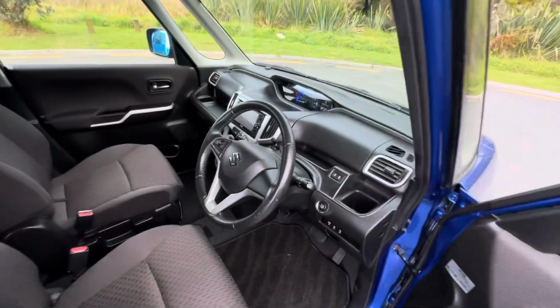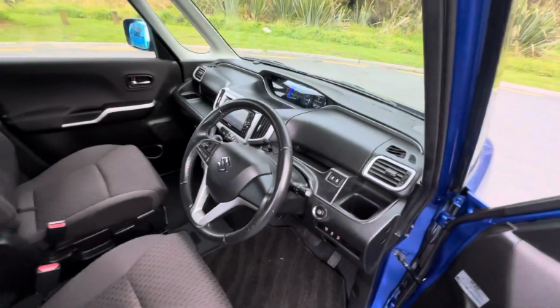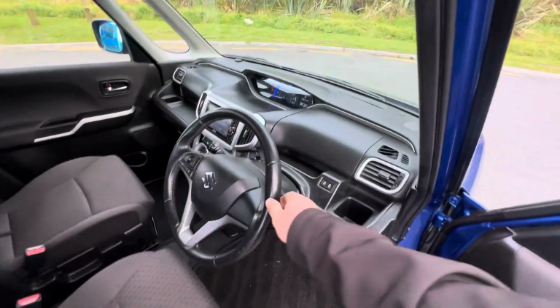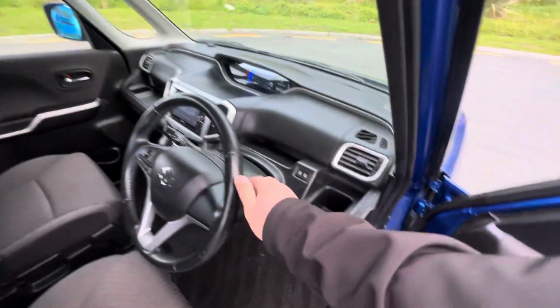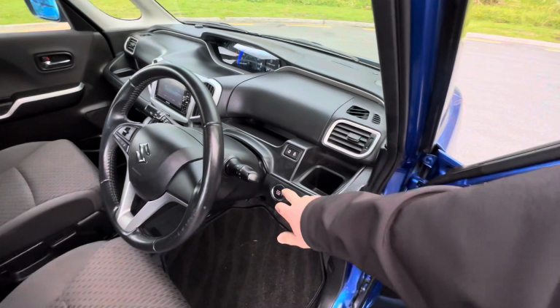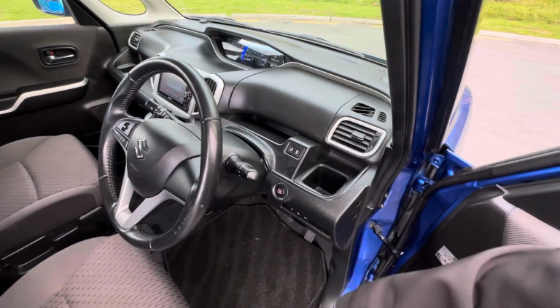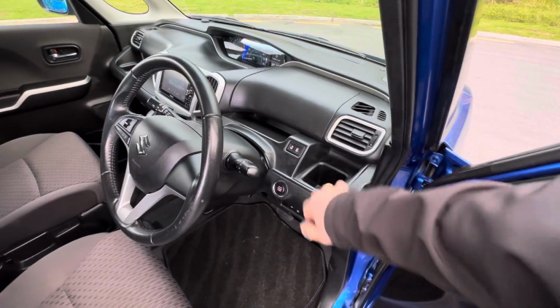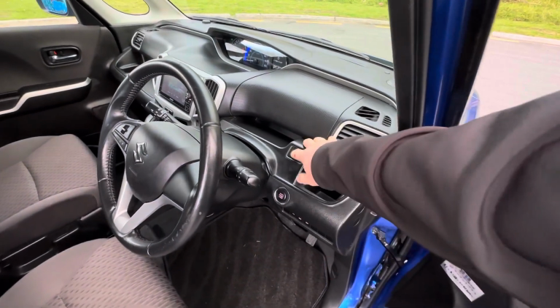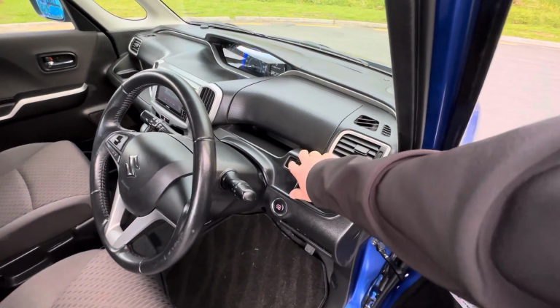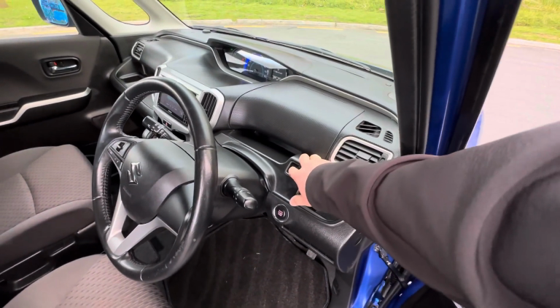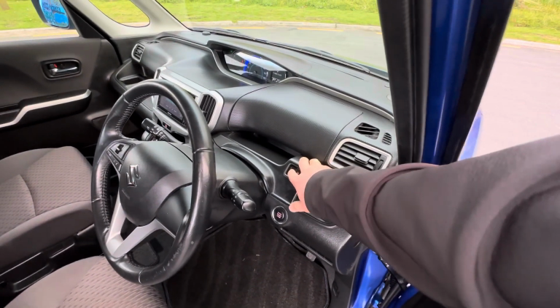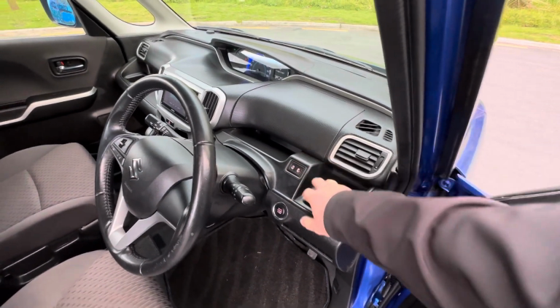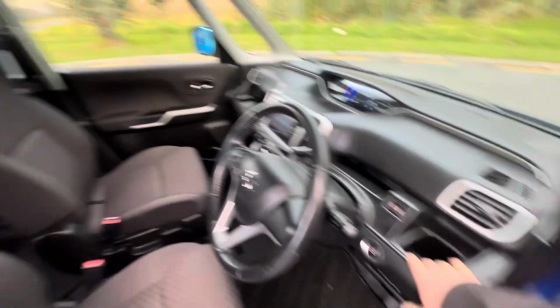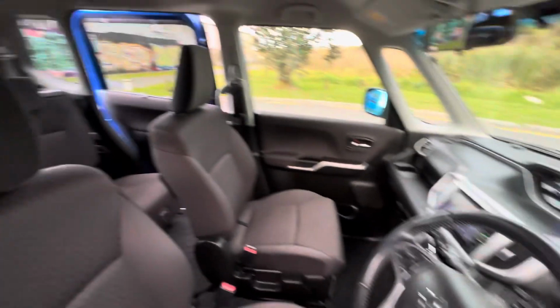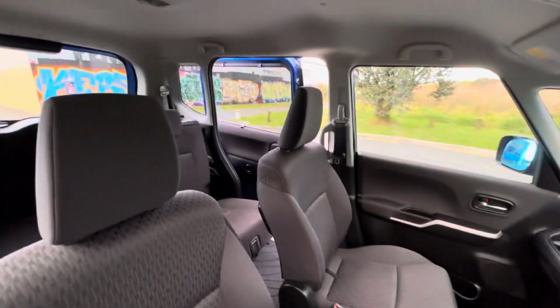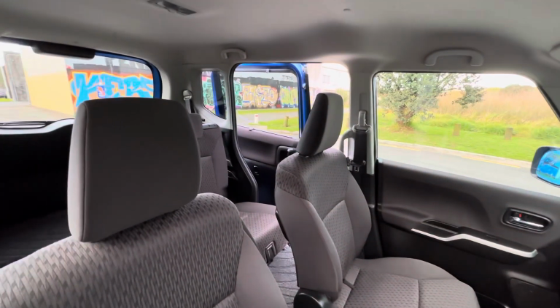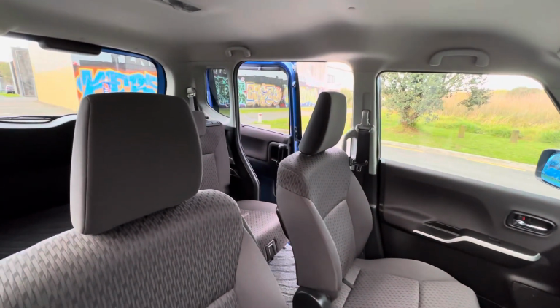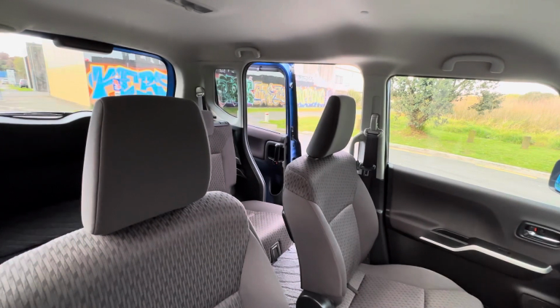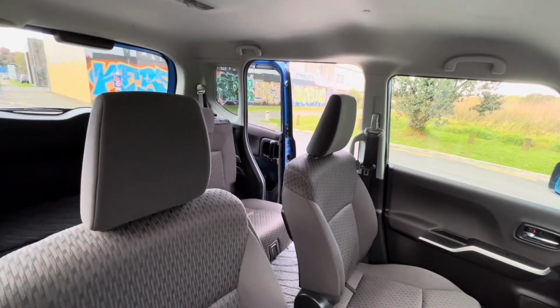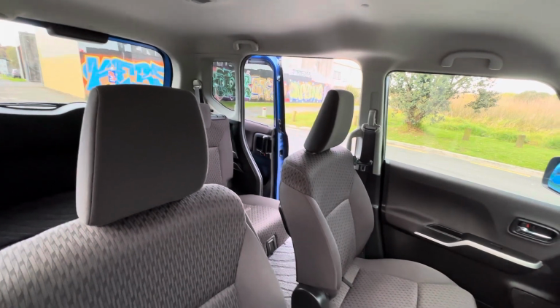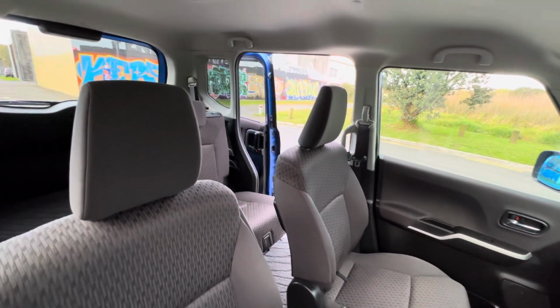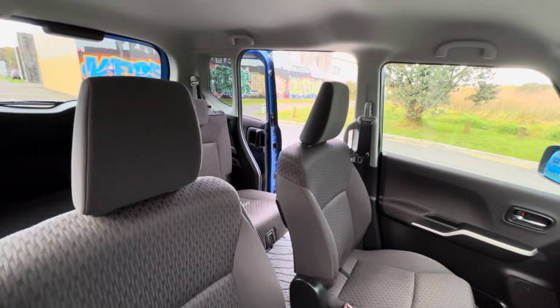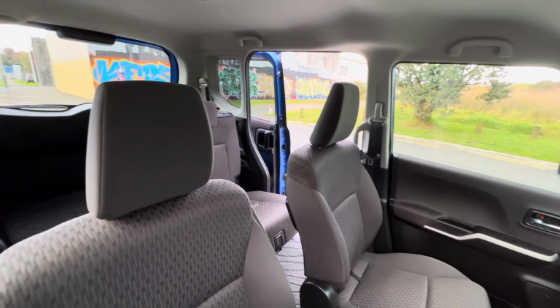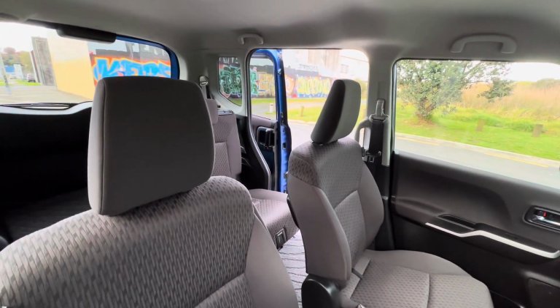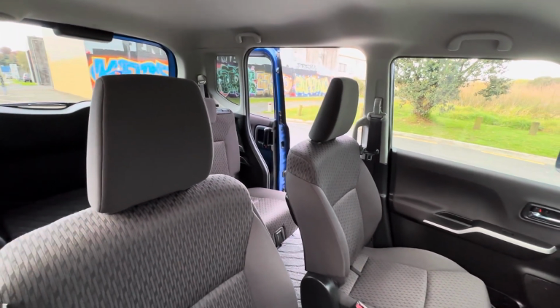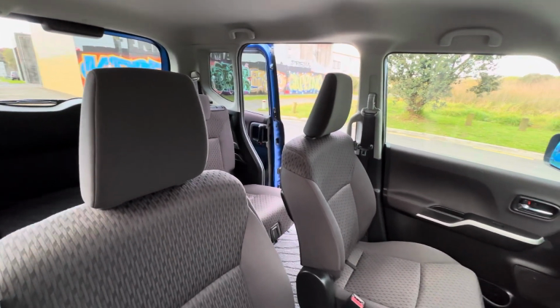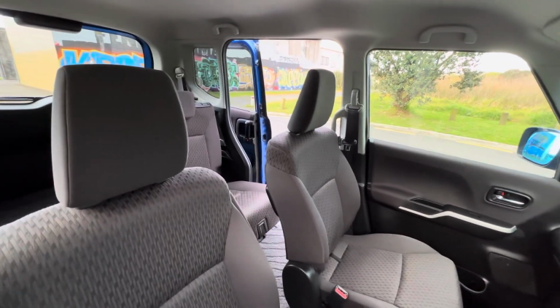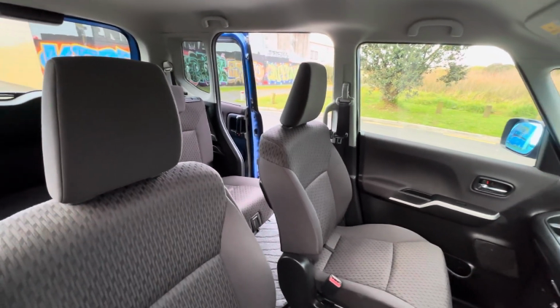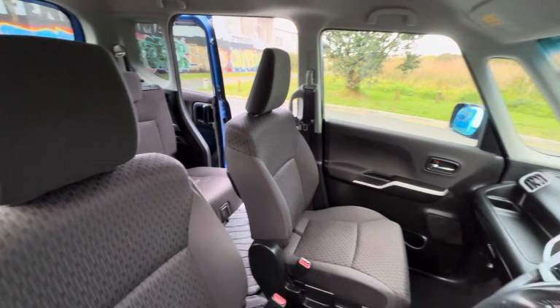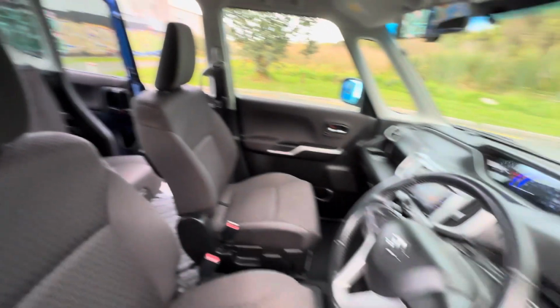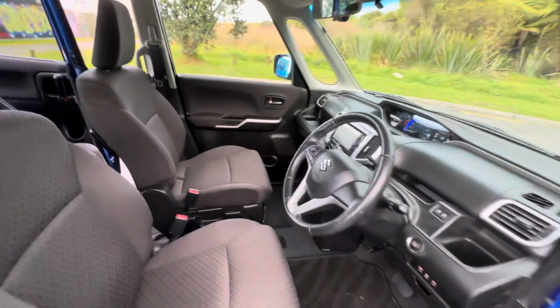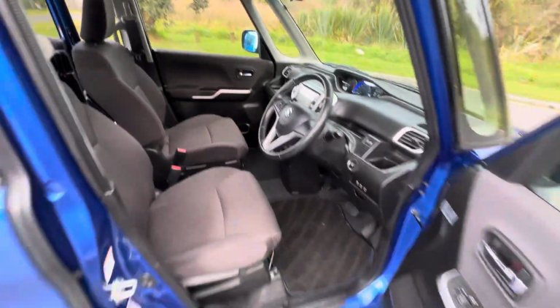Good little cars to drive around in. Push button start making them really hard to nick. You've got the door opening buttons here. It even has sun shades for the rear windows. All electric windows.